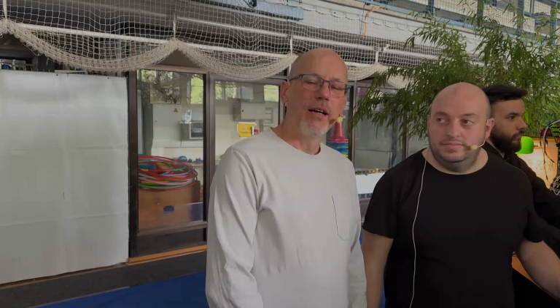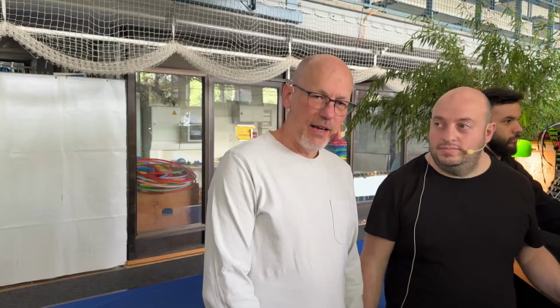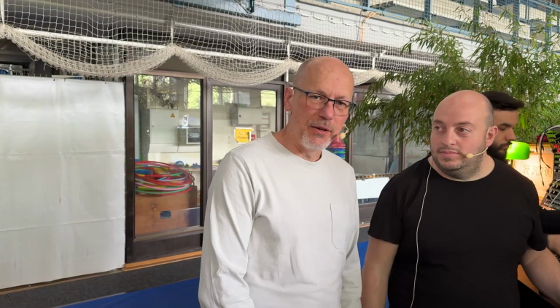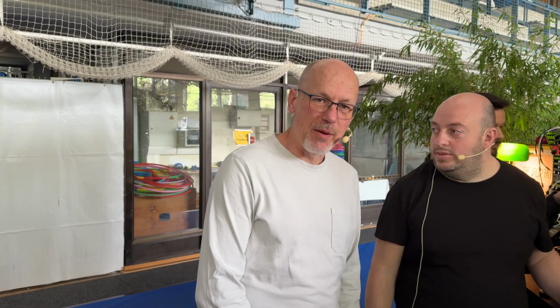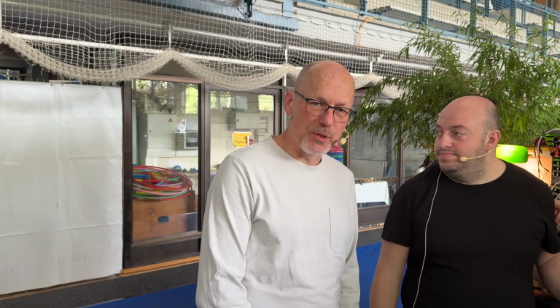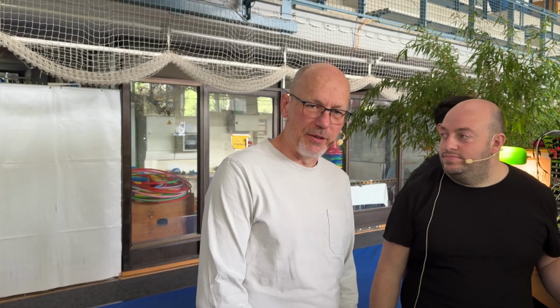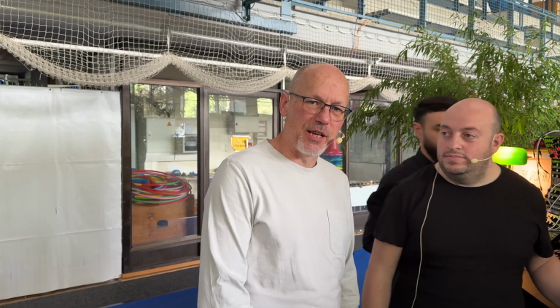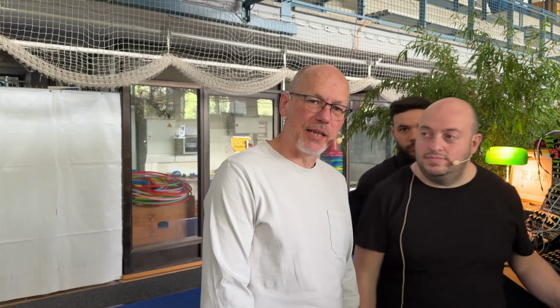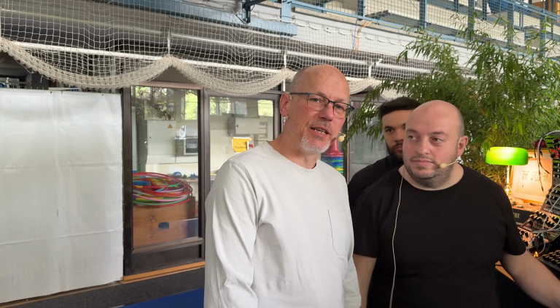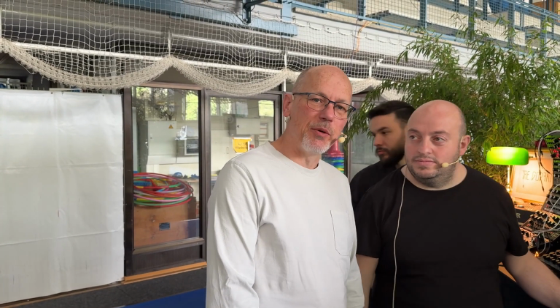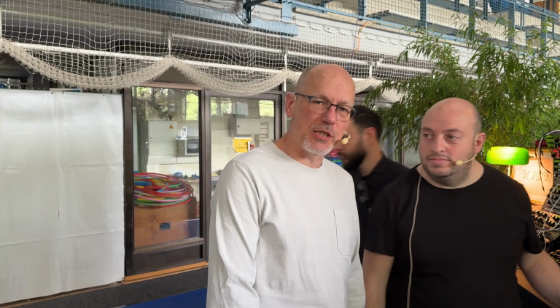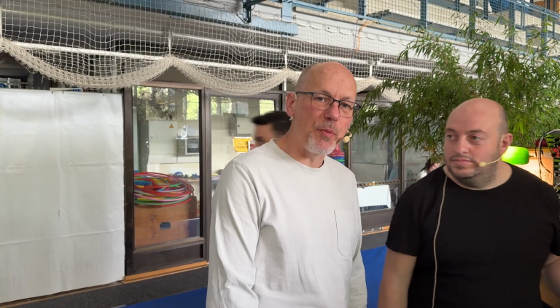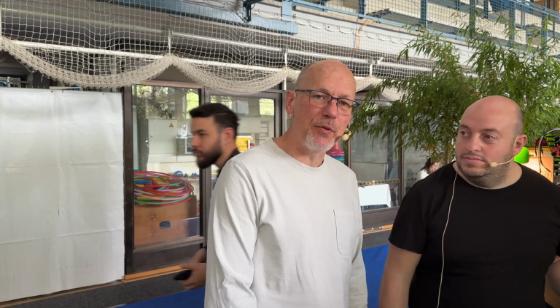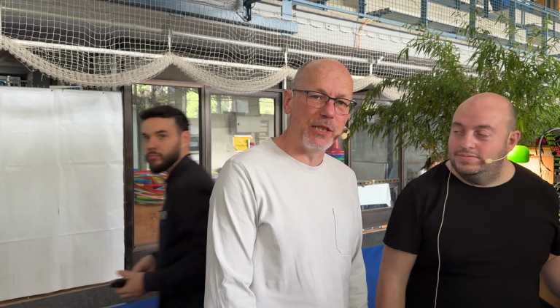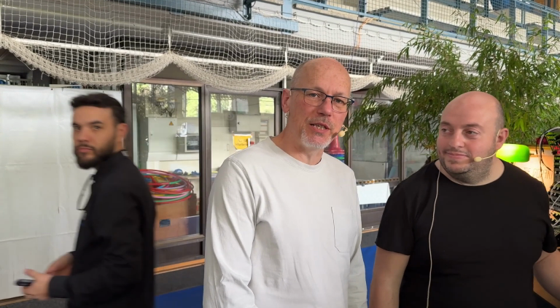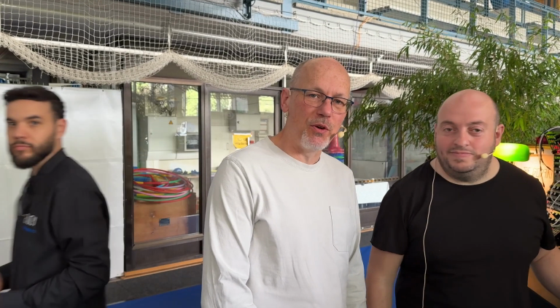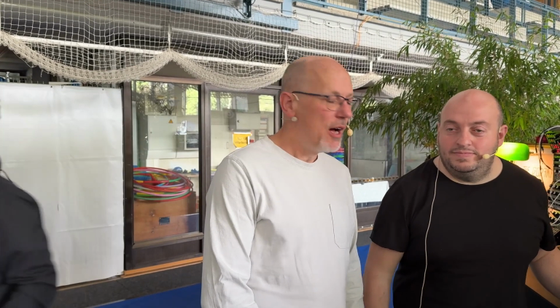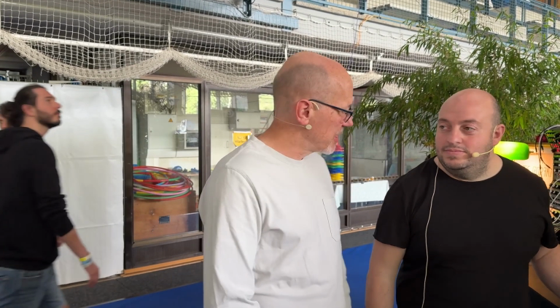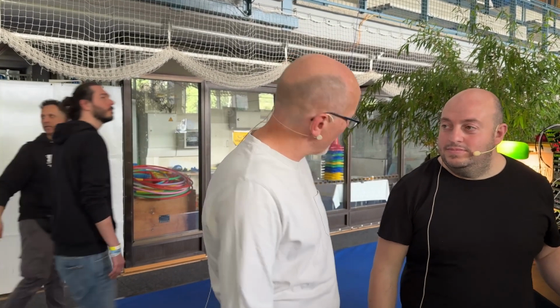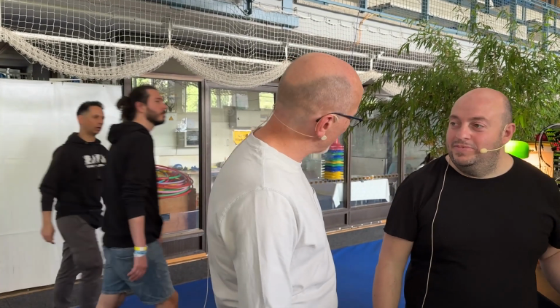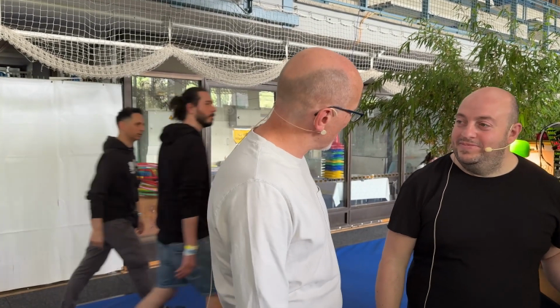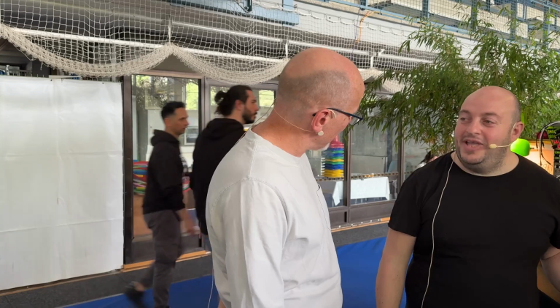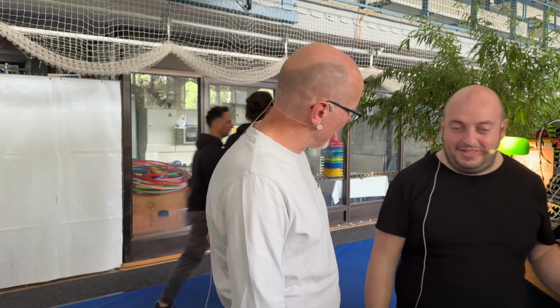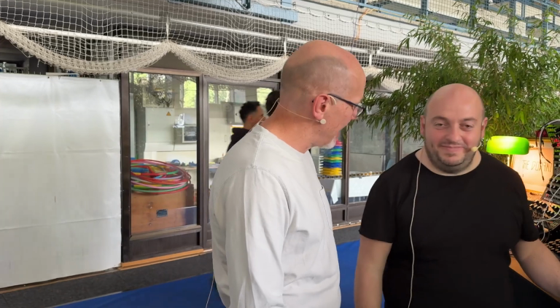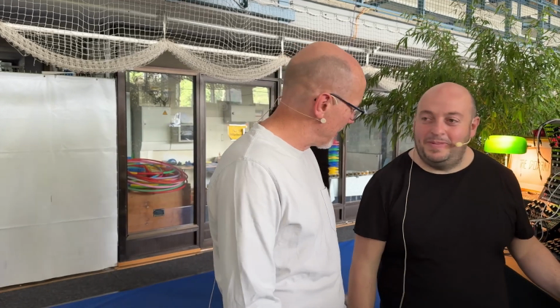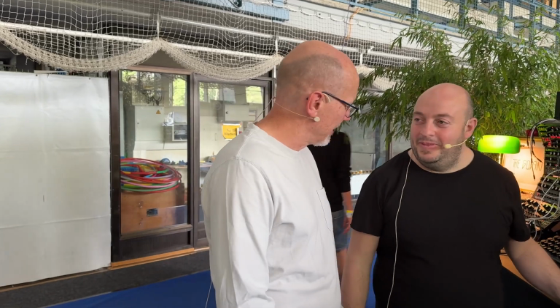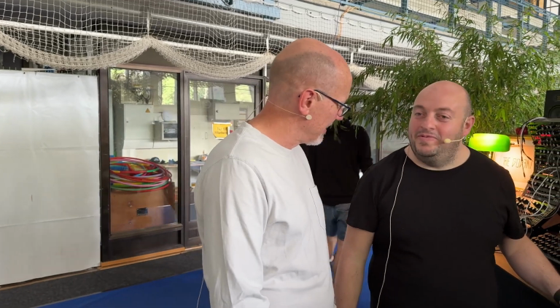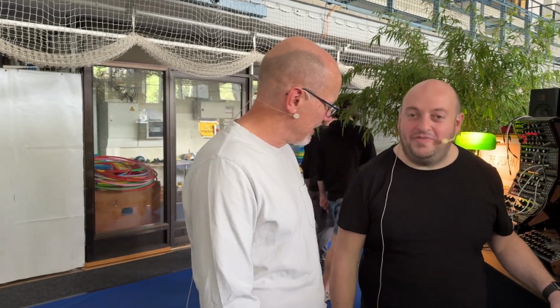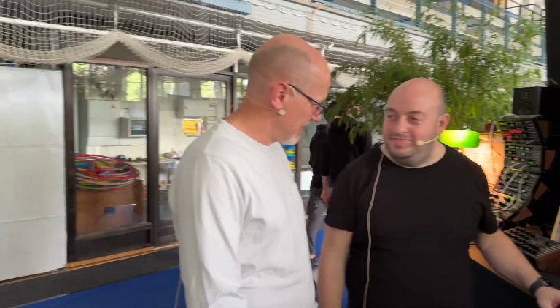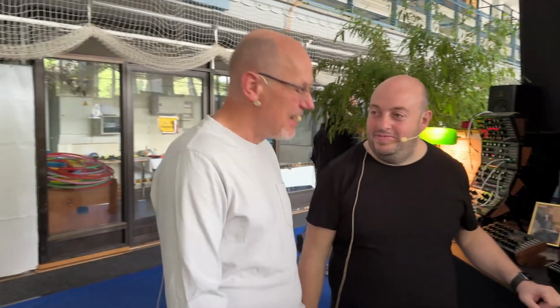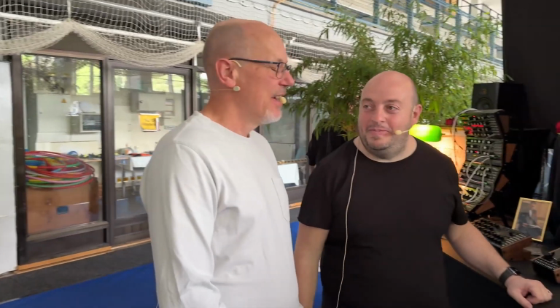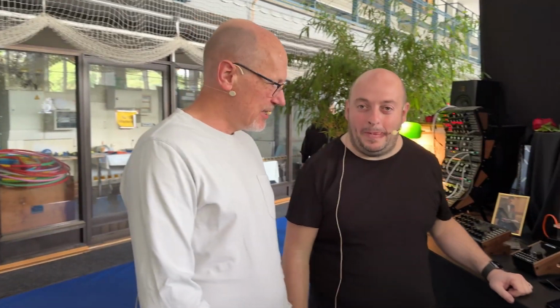Hello, Sam from Sound on Sound magazine here. We're at Superbooth 2024. I'm with Simon from Enjoy Electronics. How are you doing? Fine, fine. Excellent.